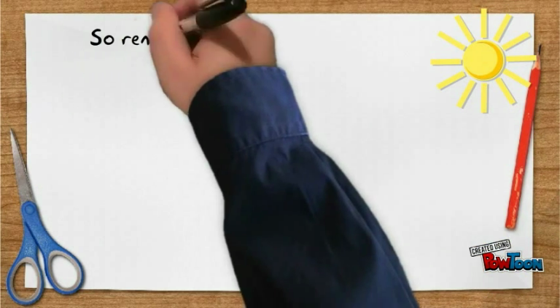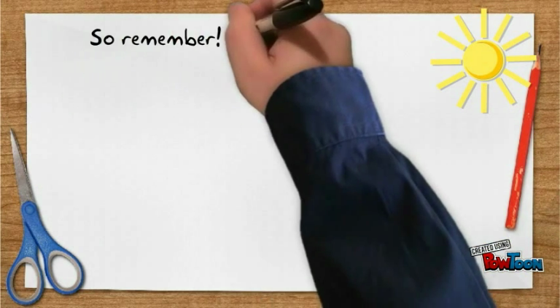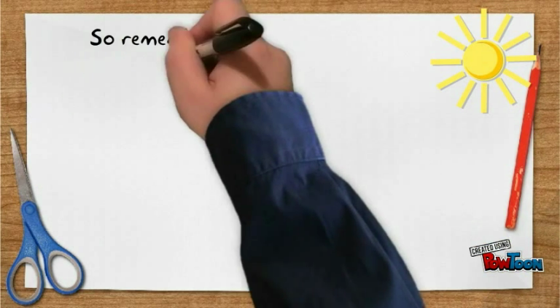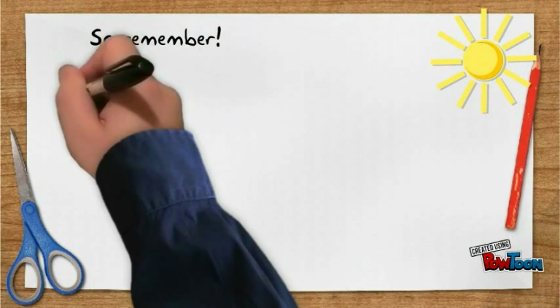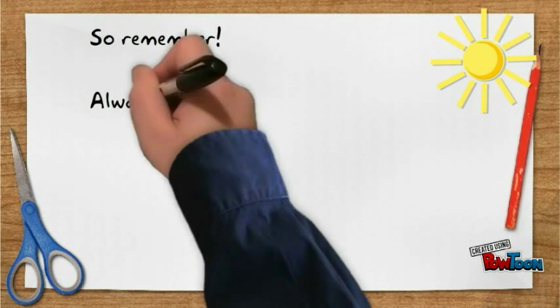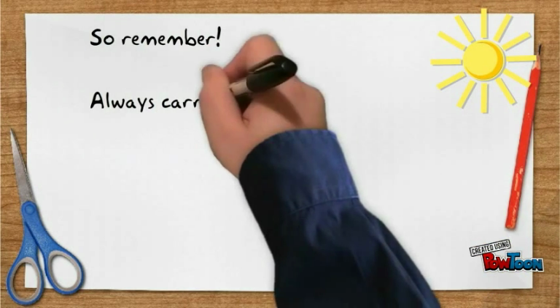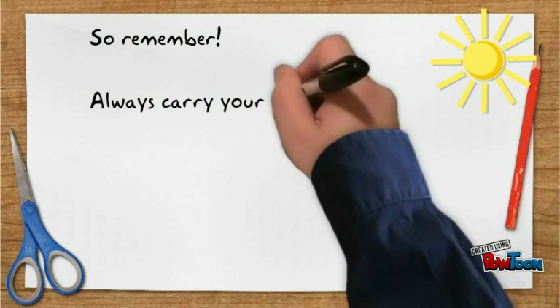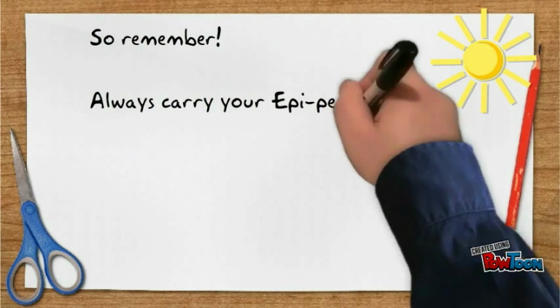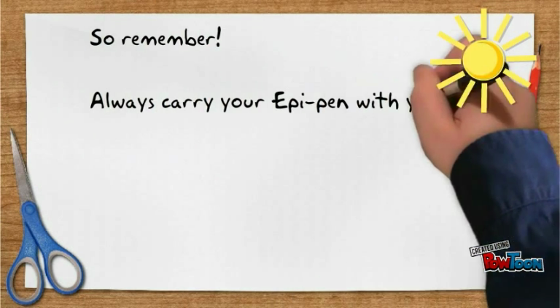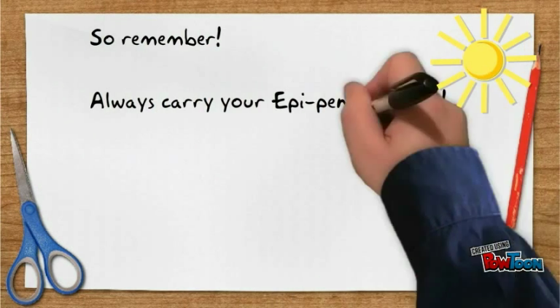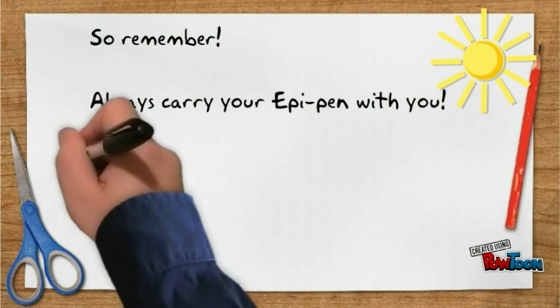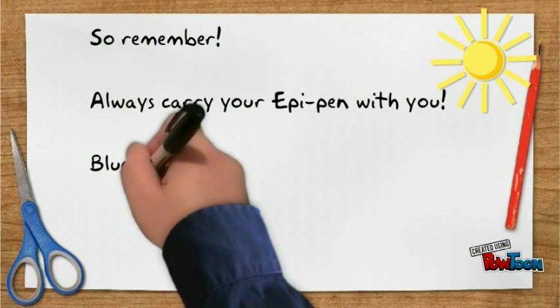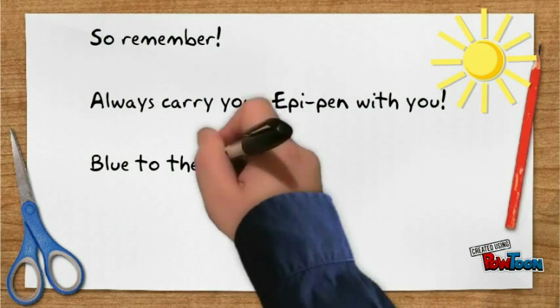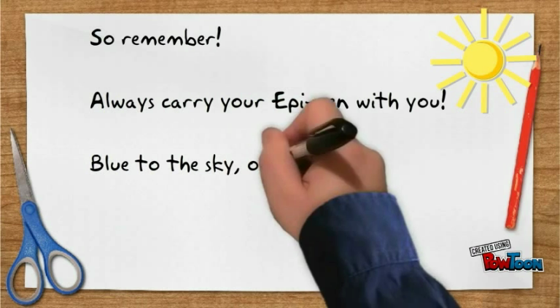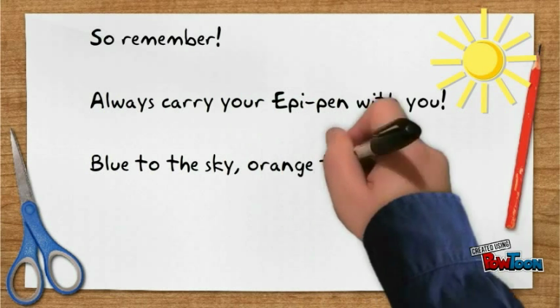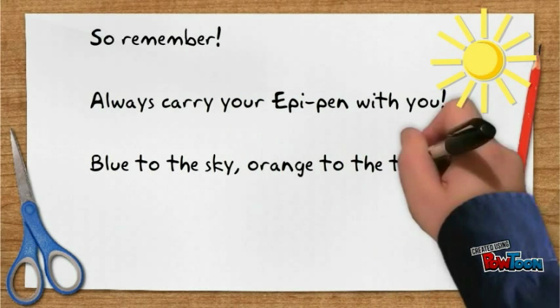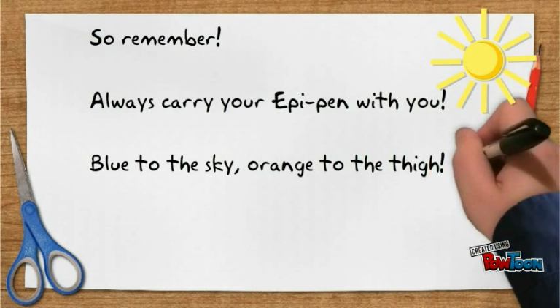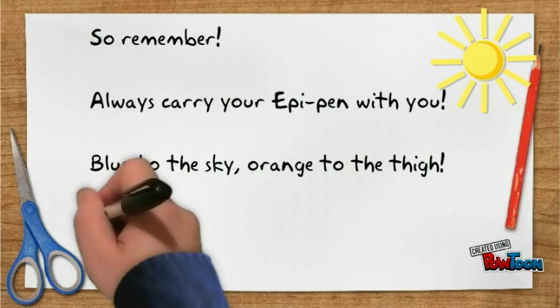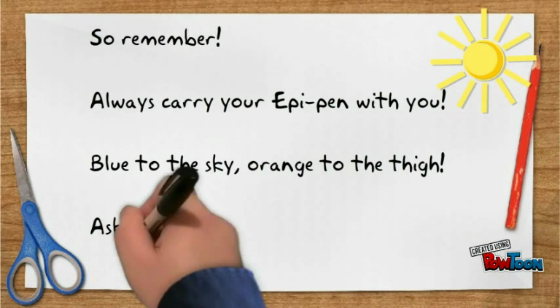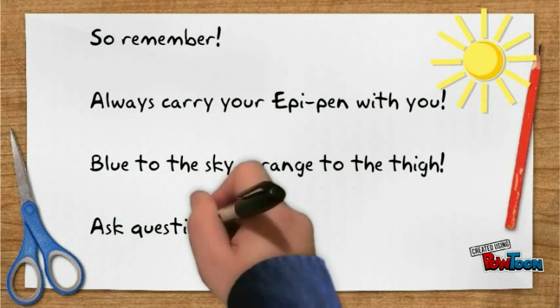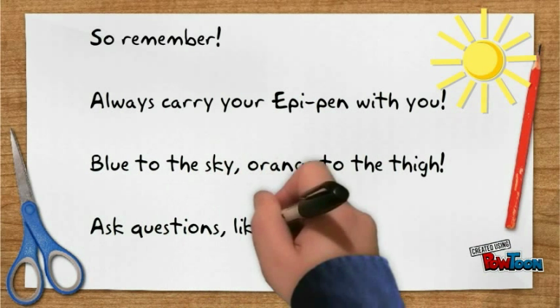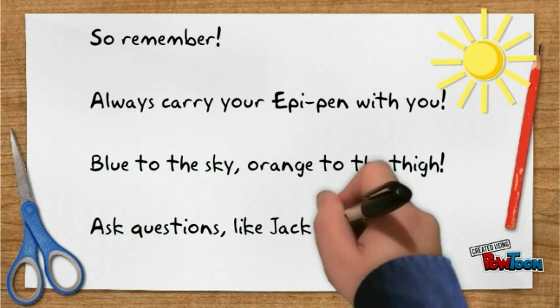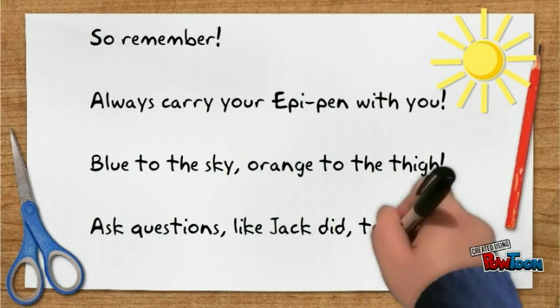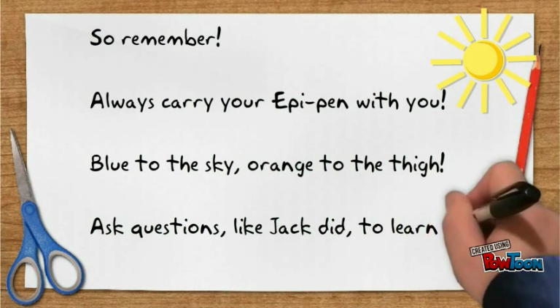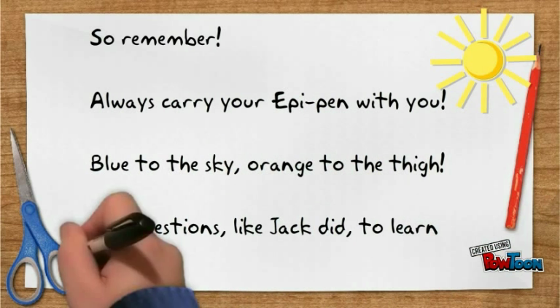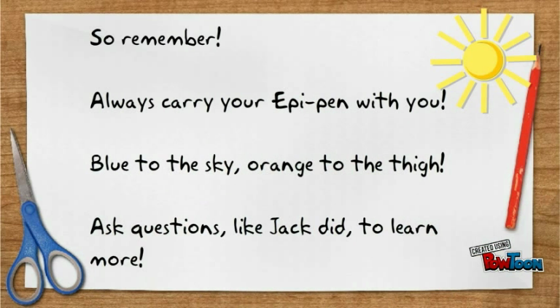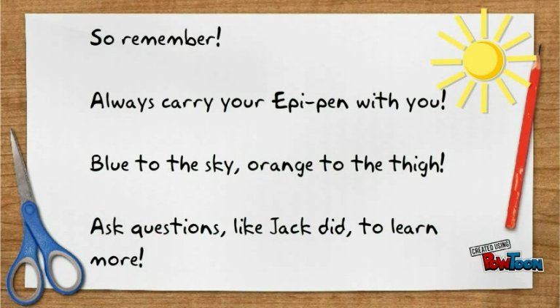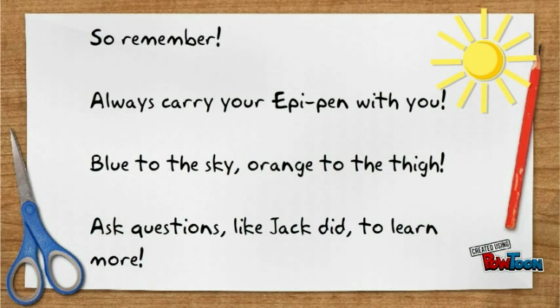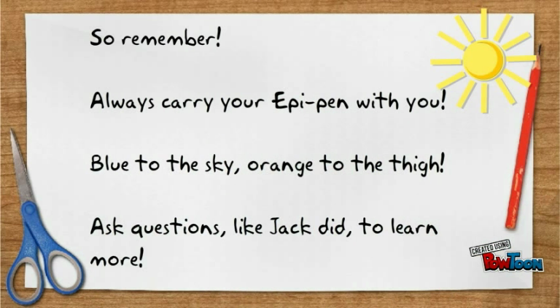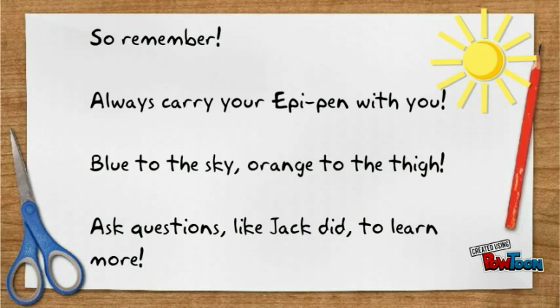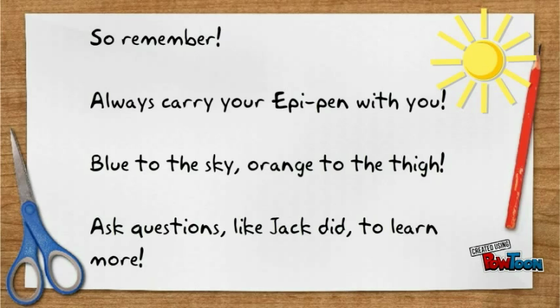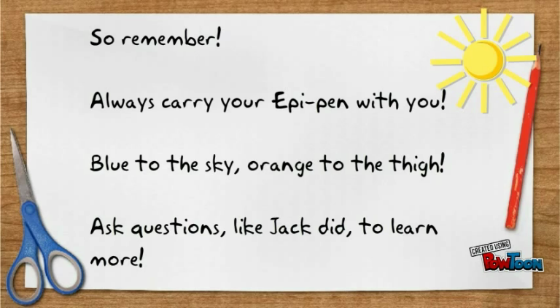So remember, always carry your EpiPen with you. Blue to the sky, orange to the thigh. Ask questions like Jack did to learn more.